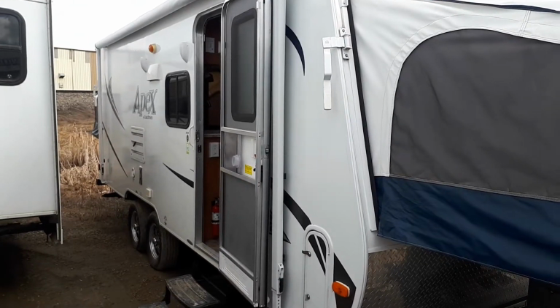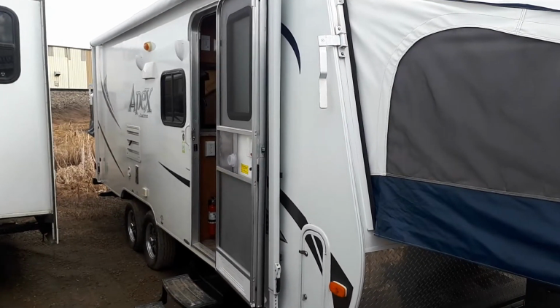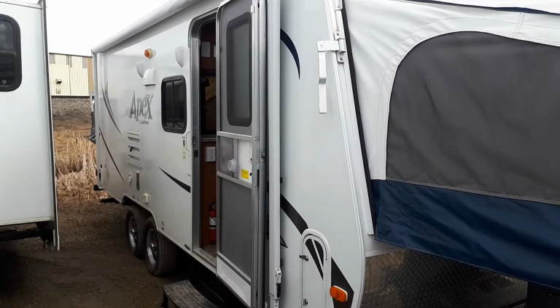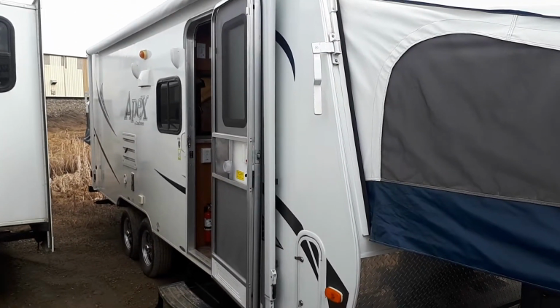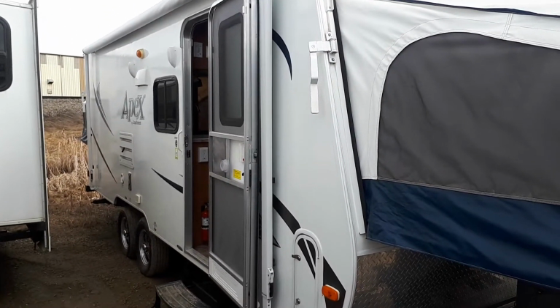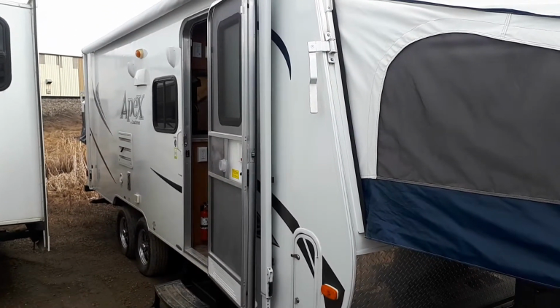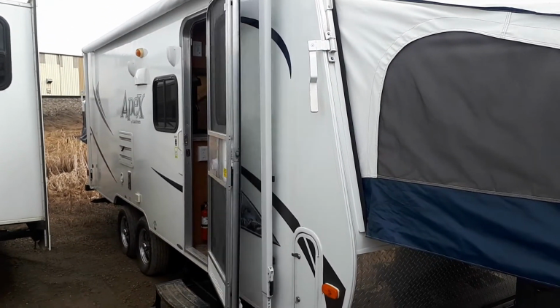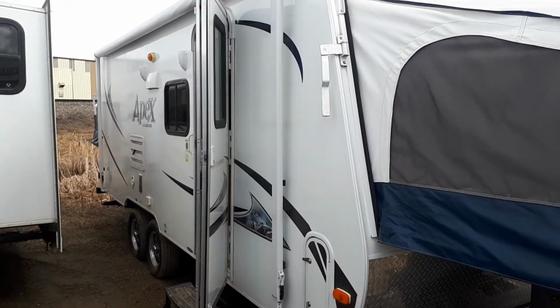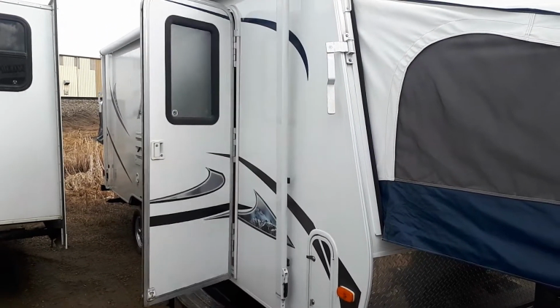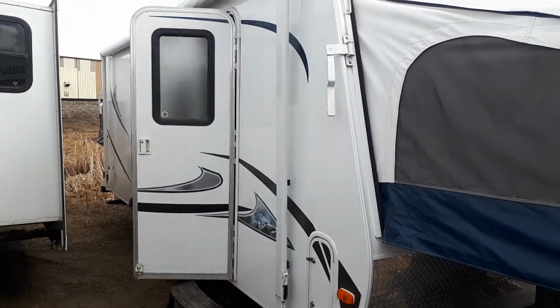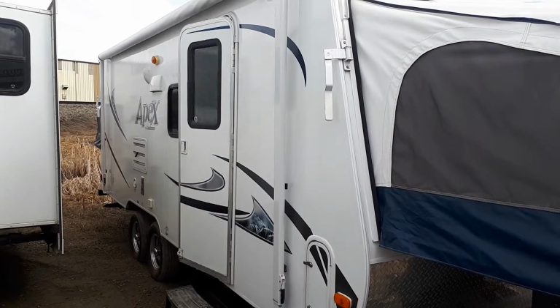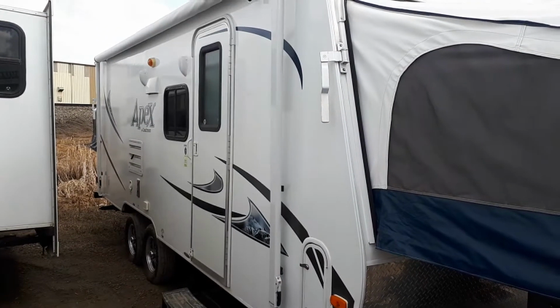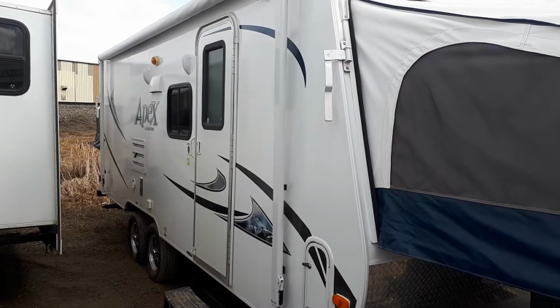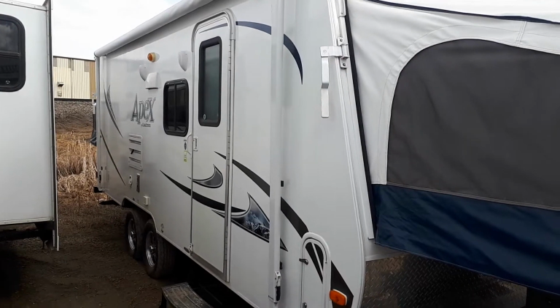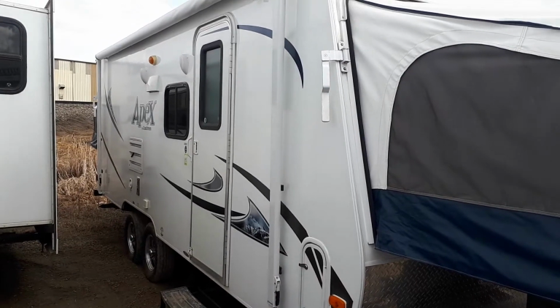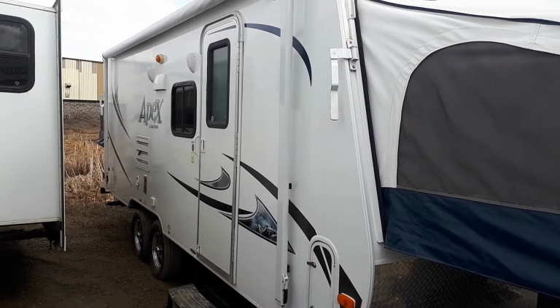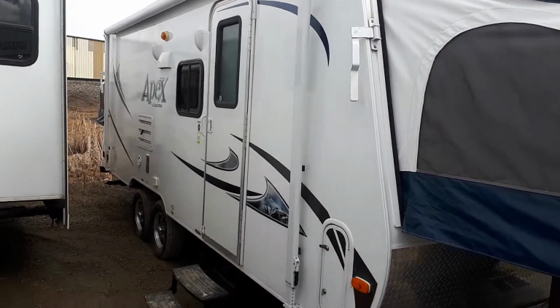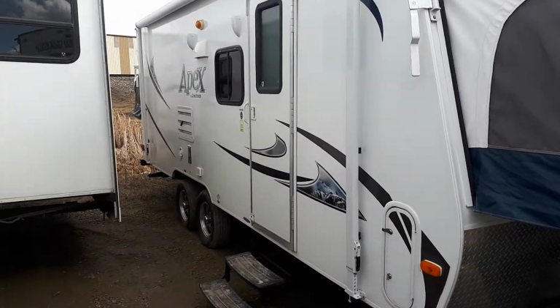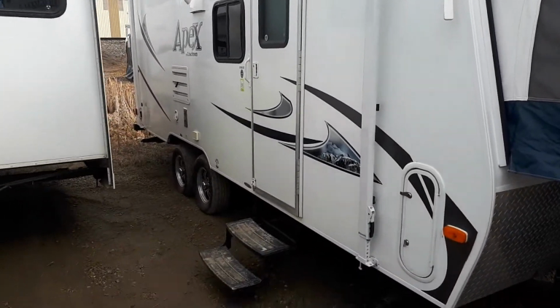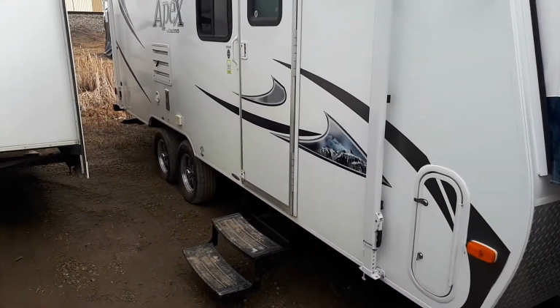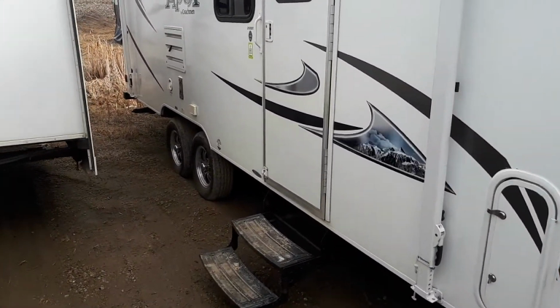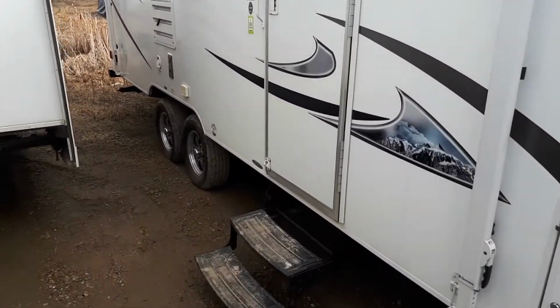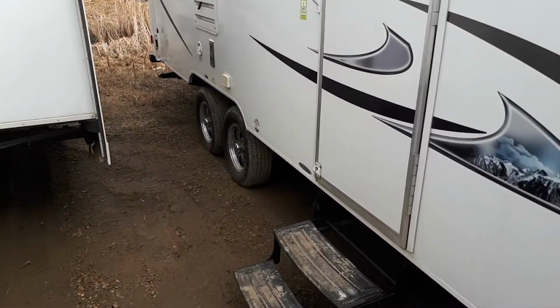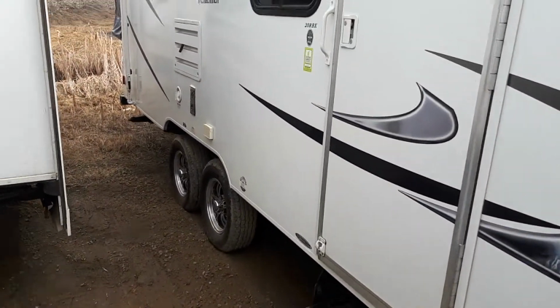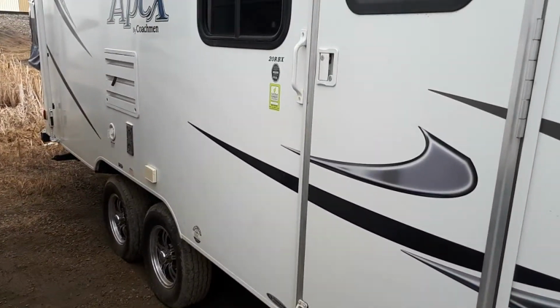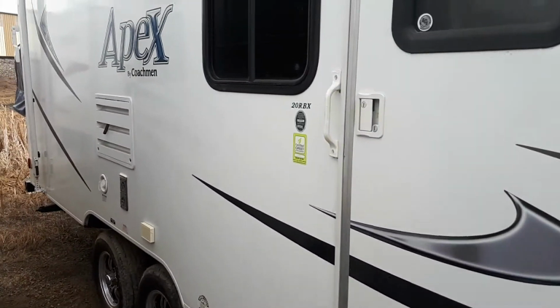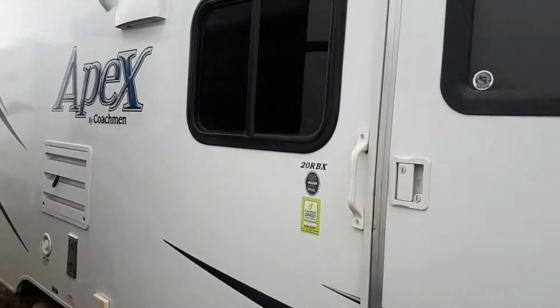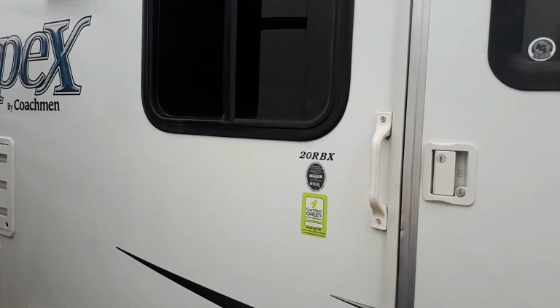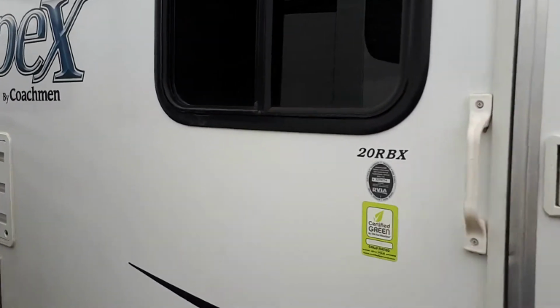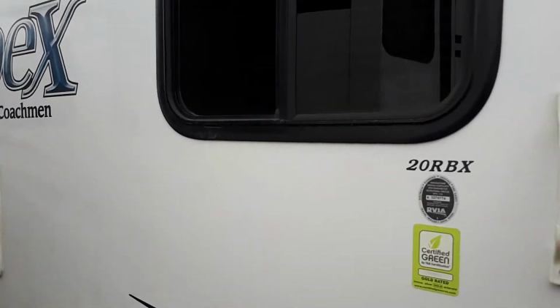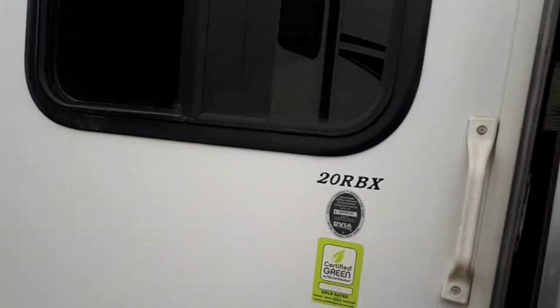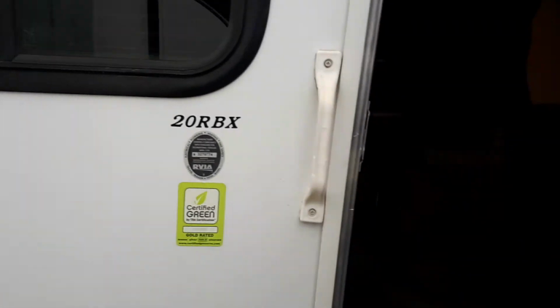Hello, this is Jared from Coachworks RV and Marine, bringing you a 2014 hybrid built by Apex. This tandem axle 20 RBX is in great condition for its year.